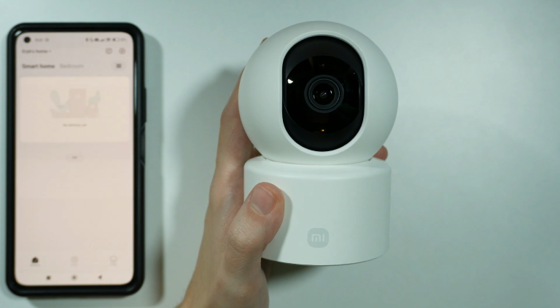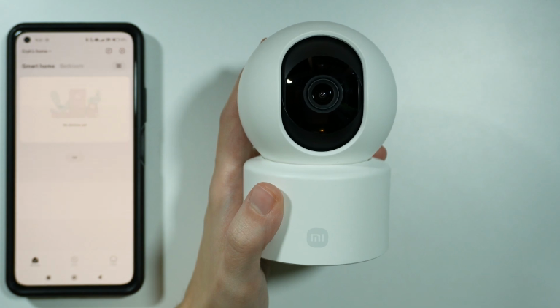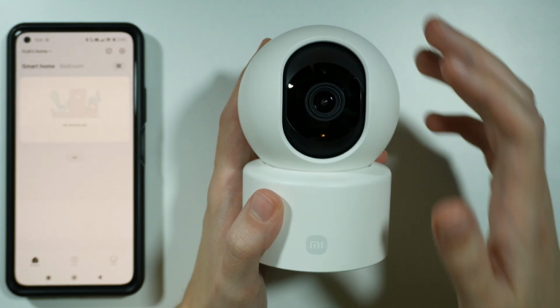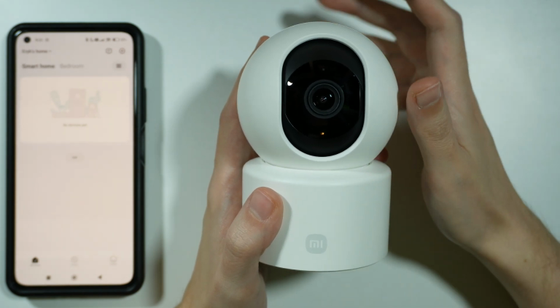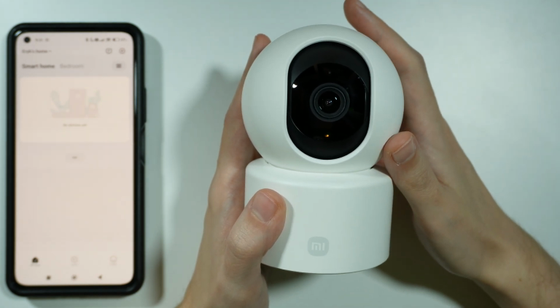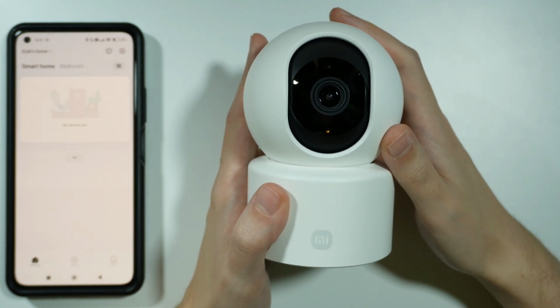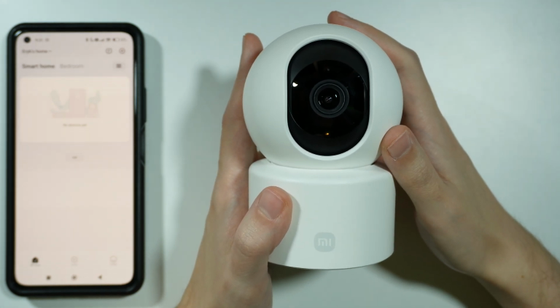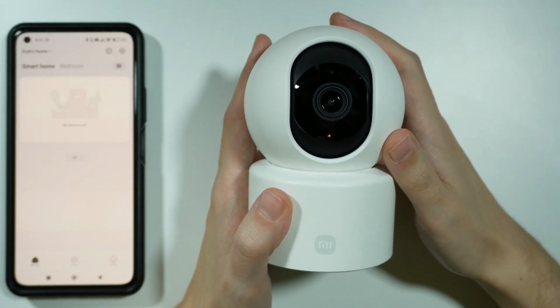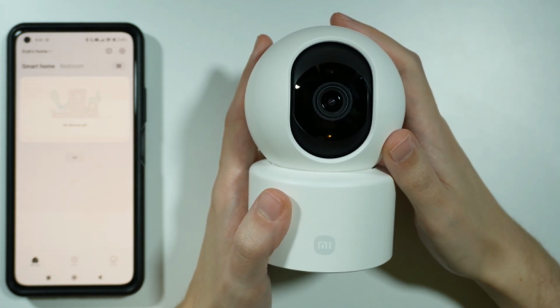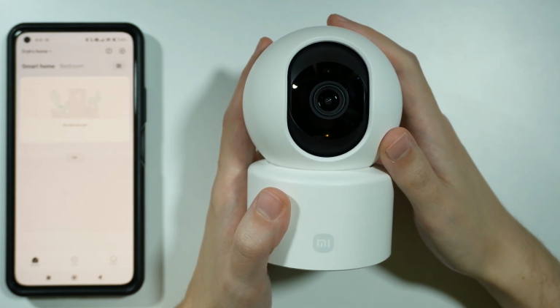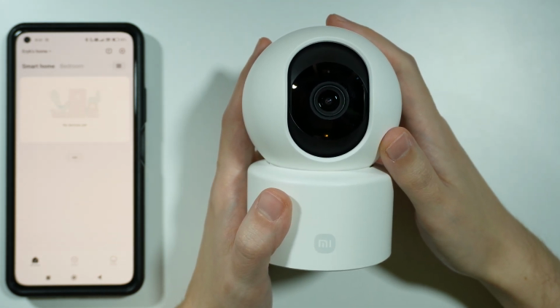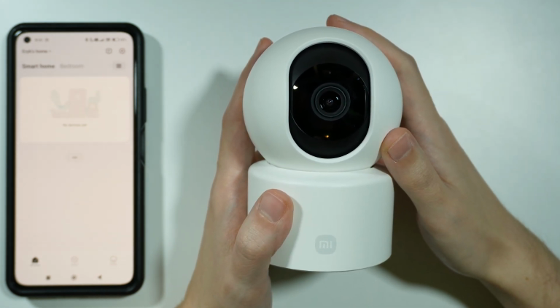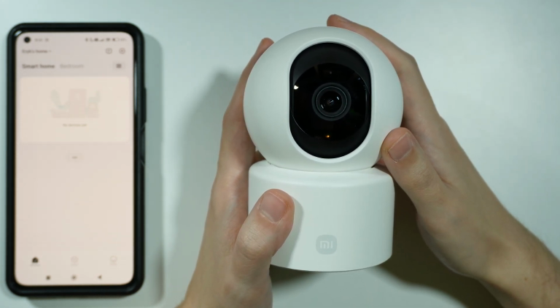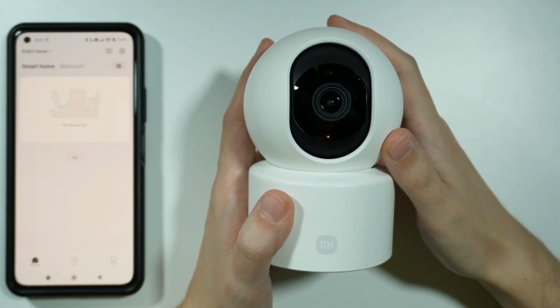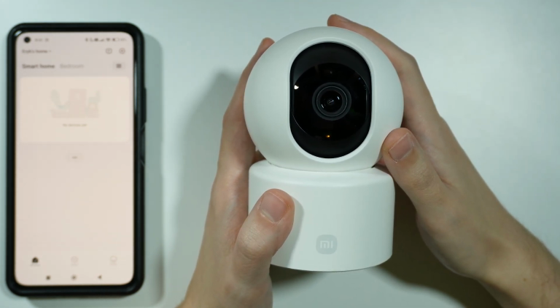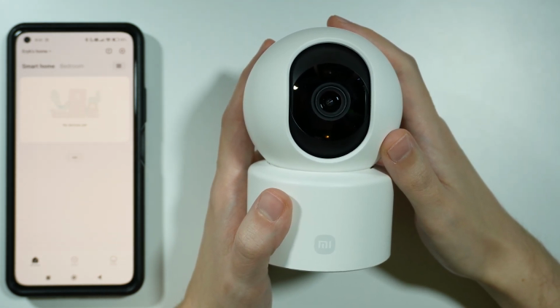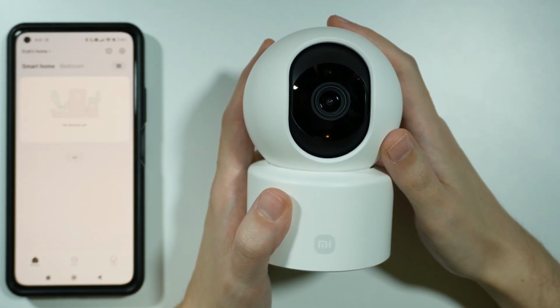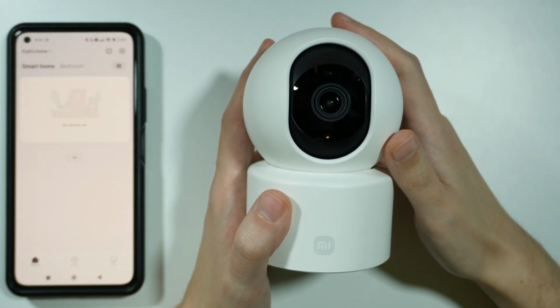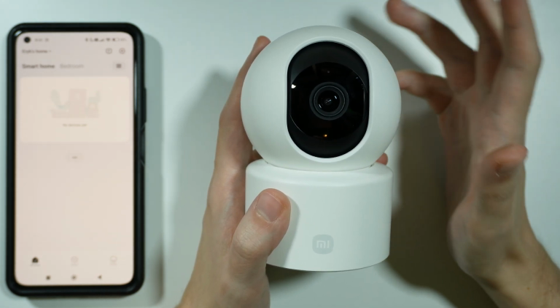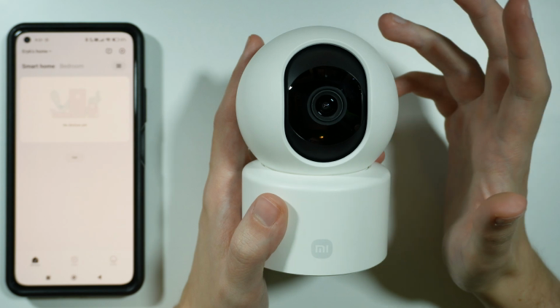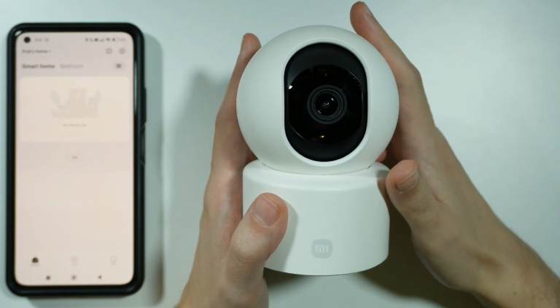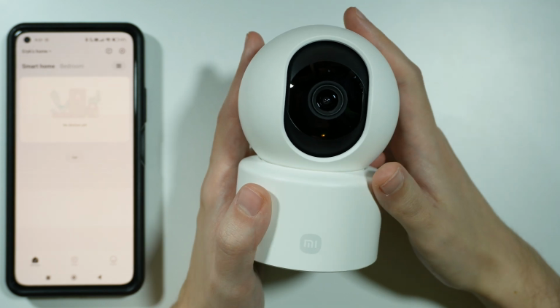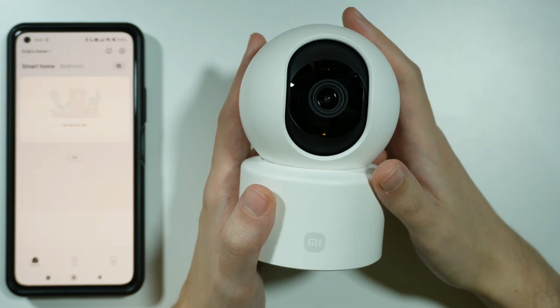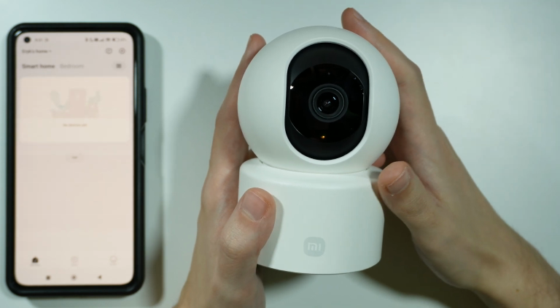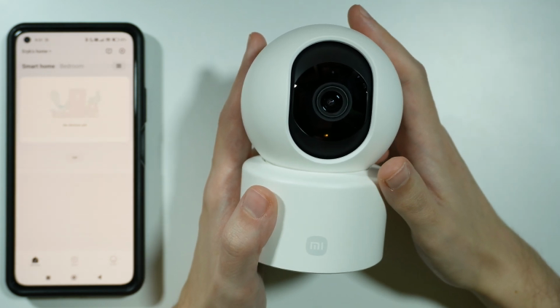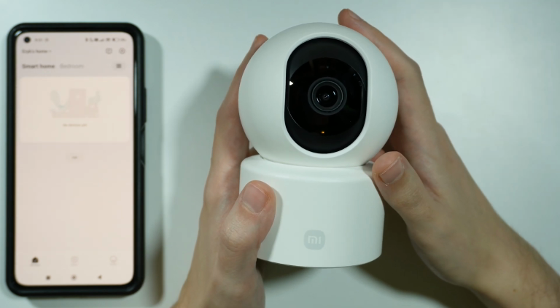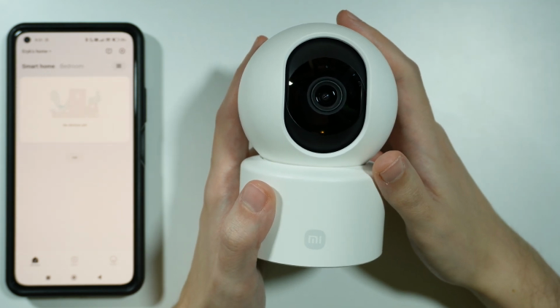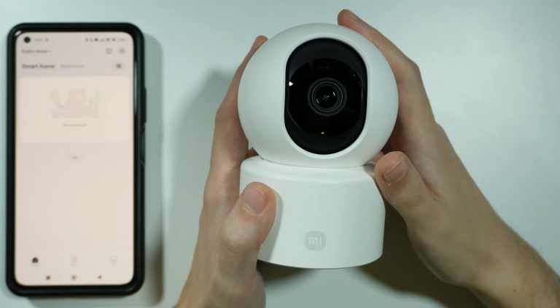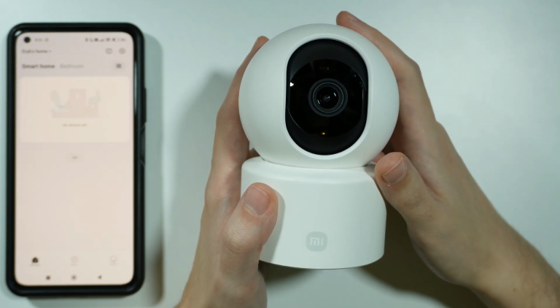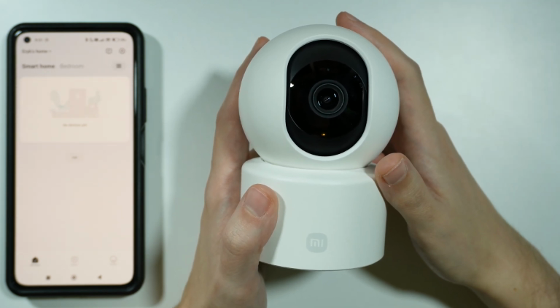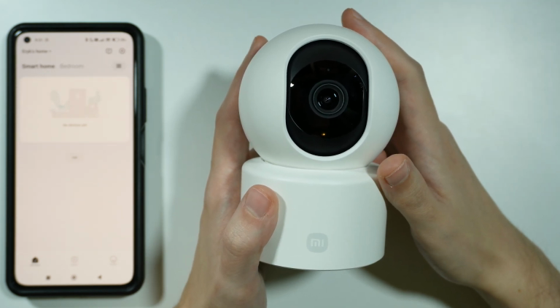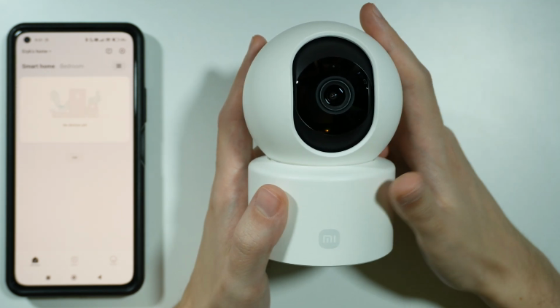Hello, if you cannot connect to Wi-Fi on your Xiaomi Smart Camera C301, there are several things that you can do in order to try to fix this issue.